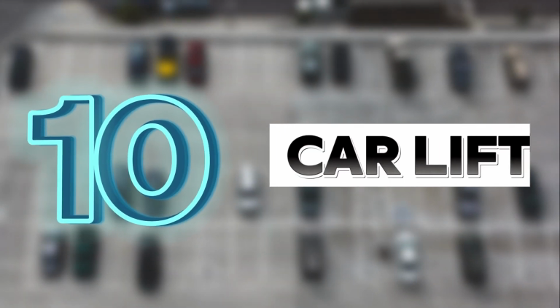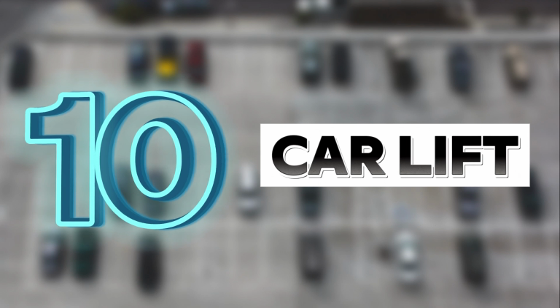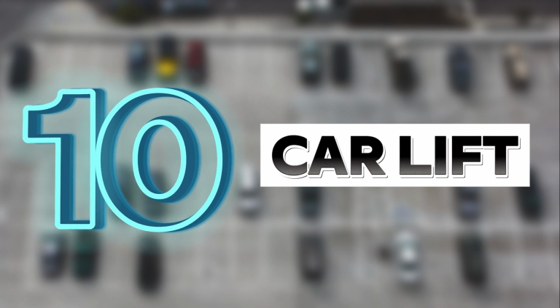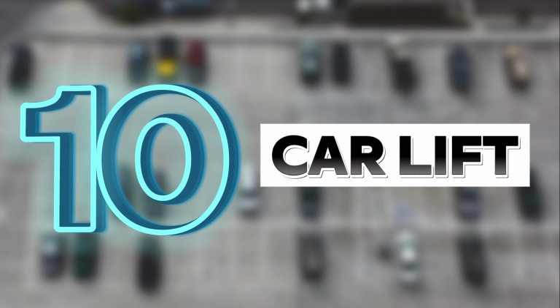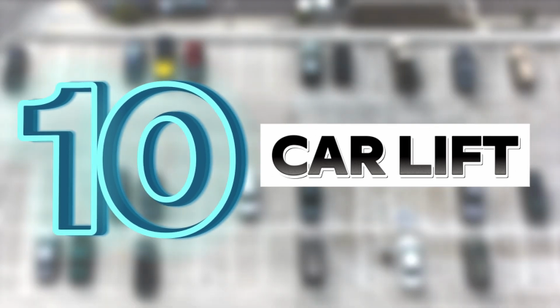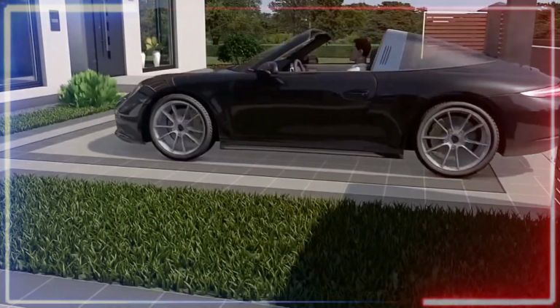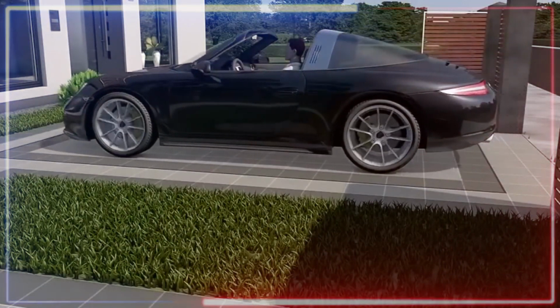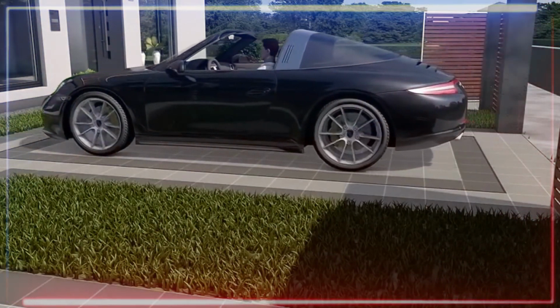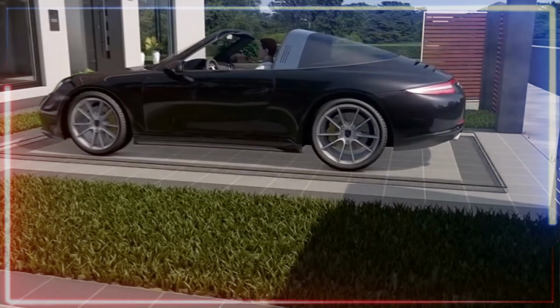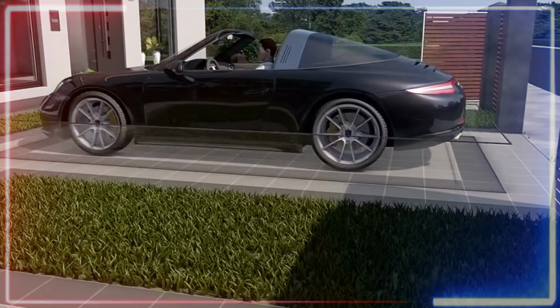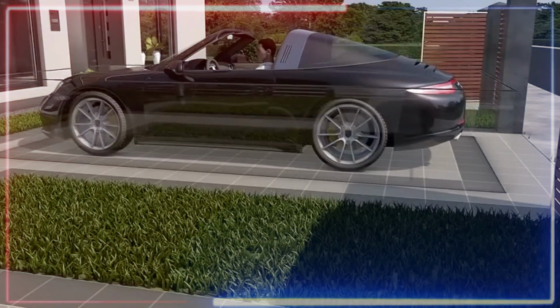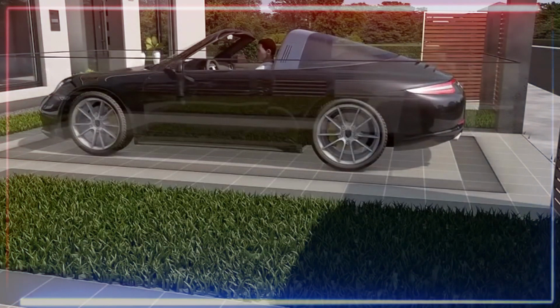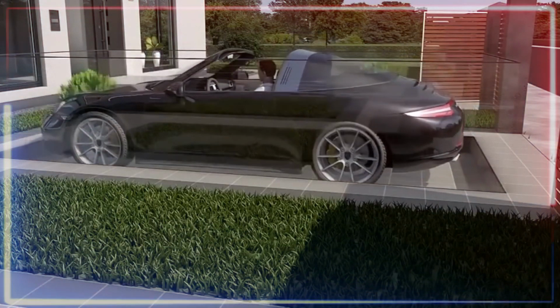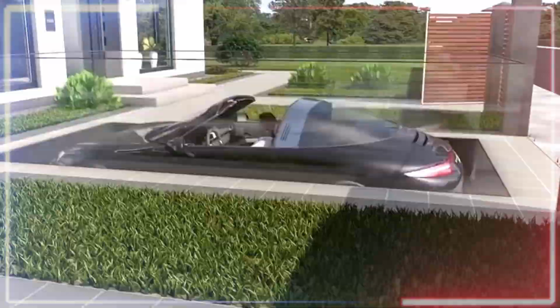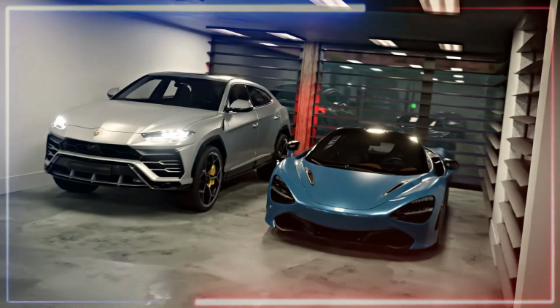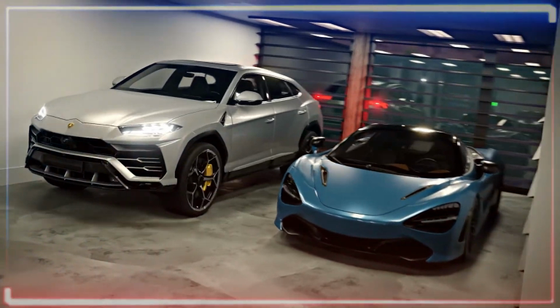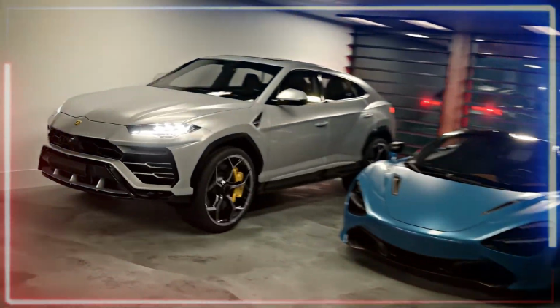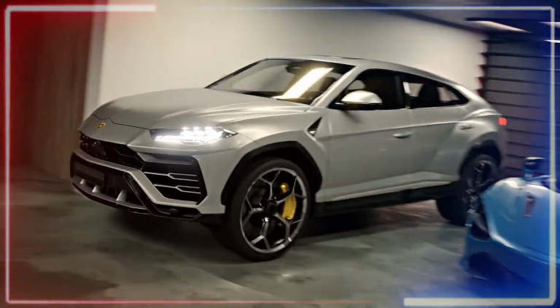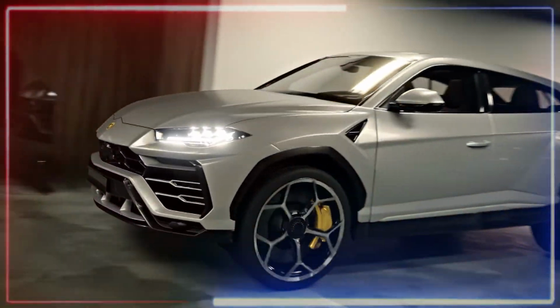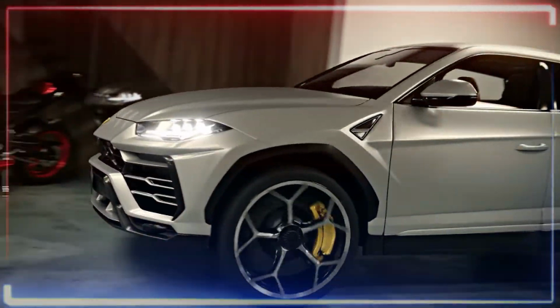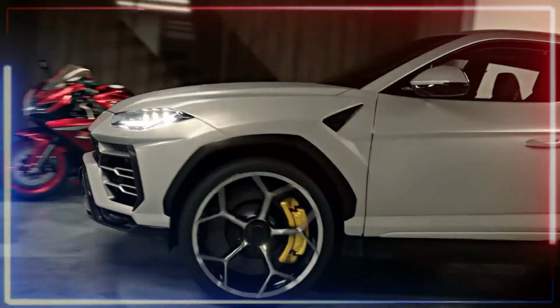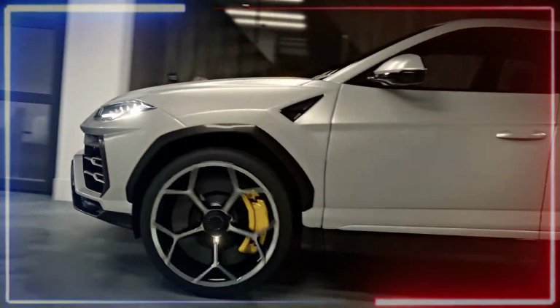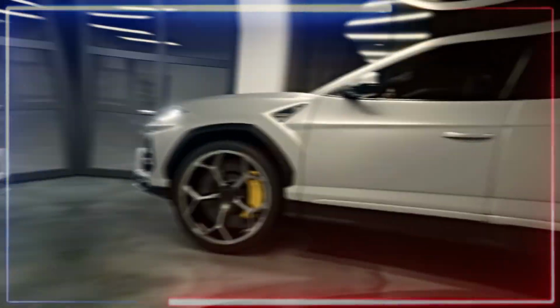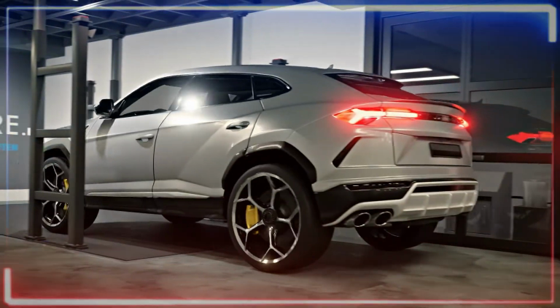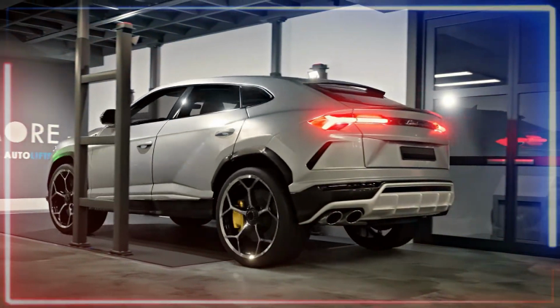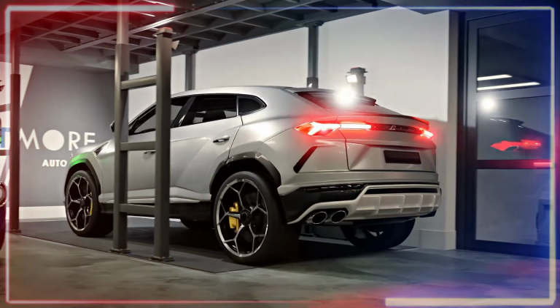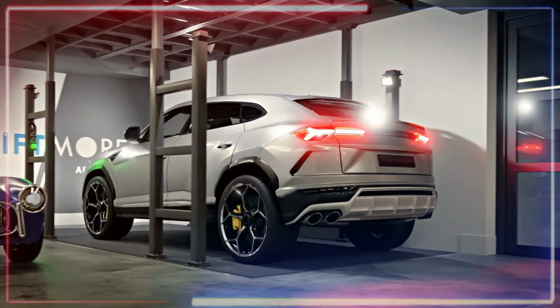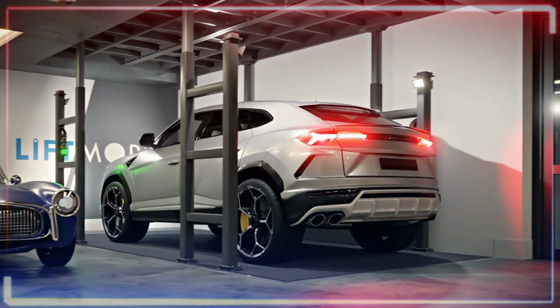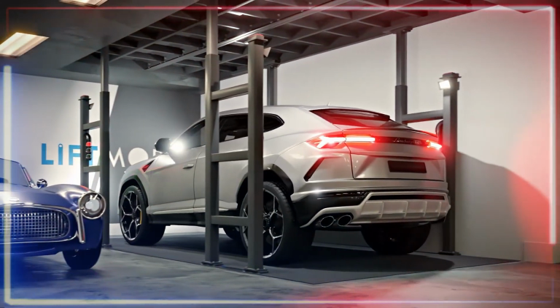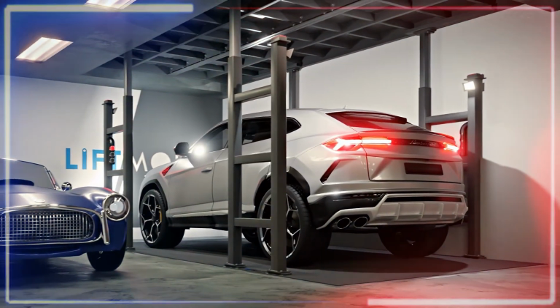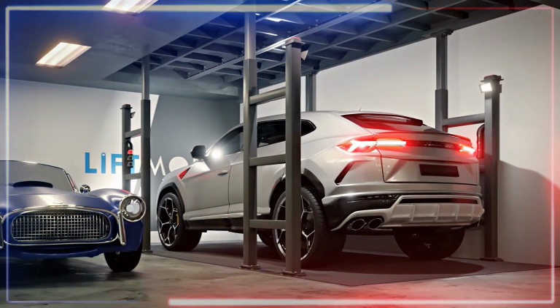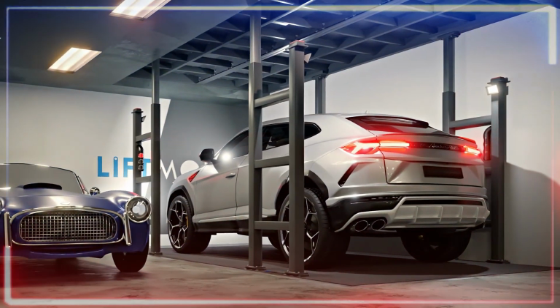Number ten is the Car Lift — basically a fancy elevator for people who have underground parking at home. Picture having your own secret parking spot in the basement. The best part is that this lift can handle multiple cars, so you can stash a few rides down there.